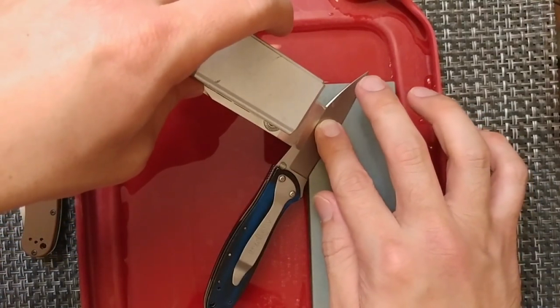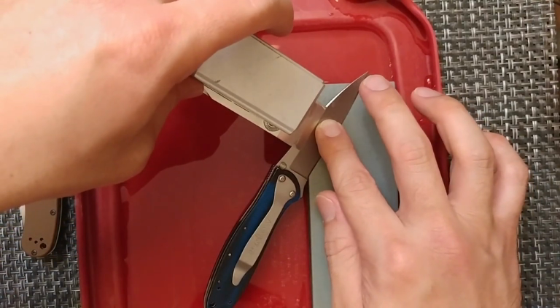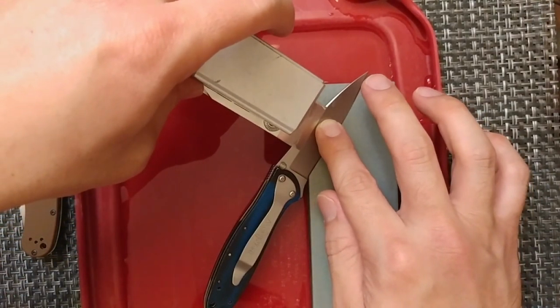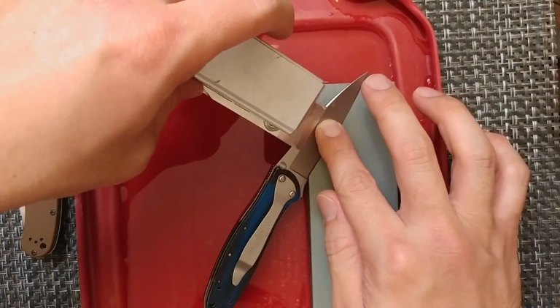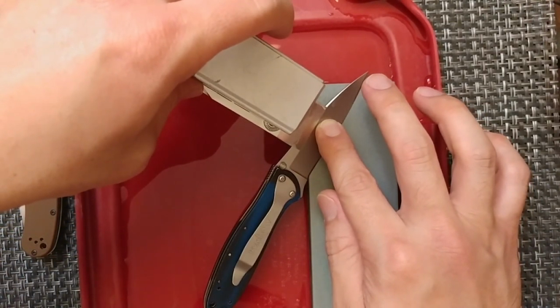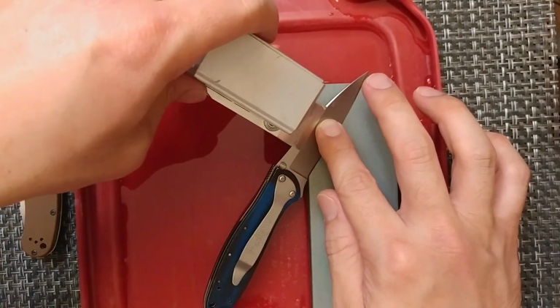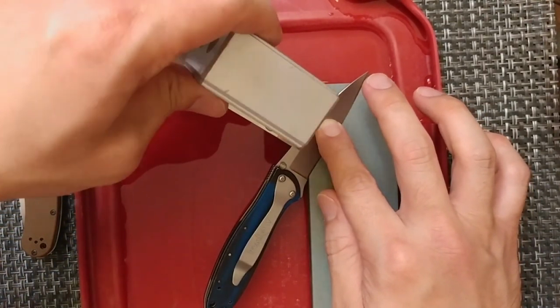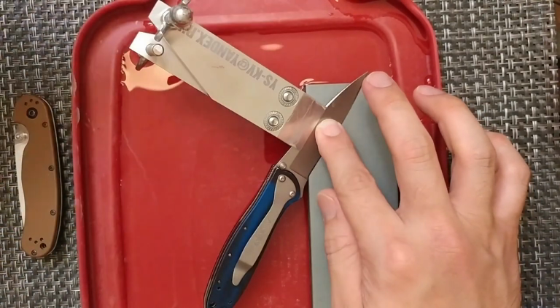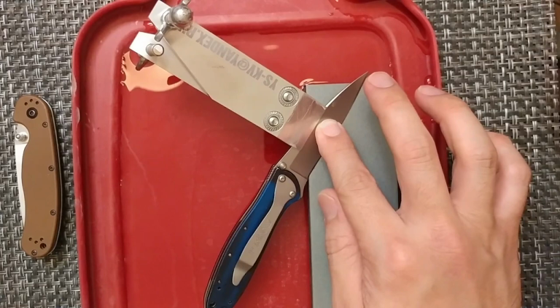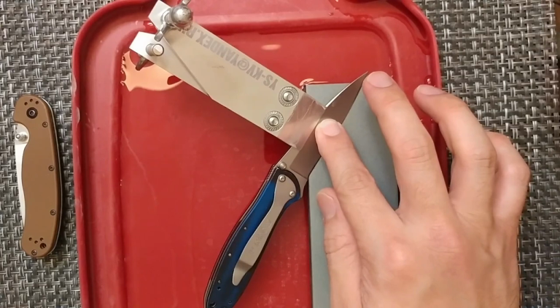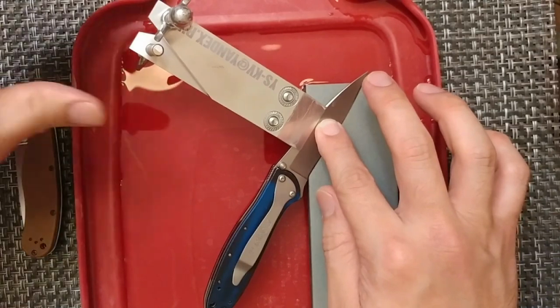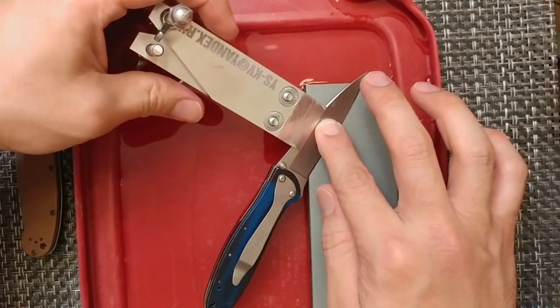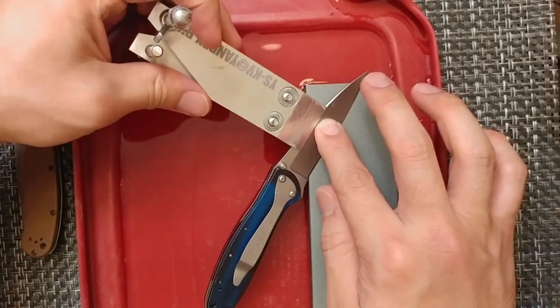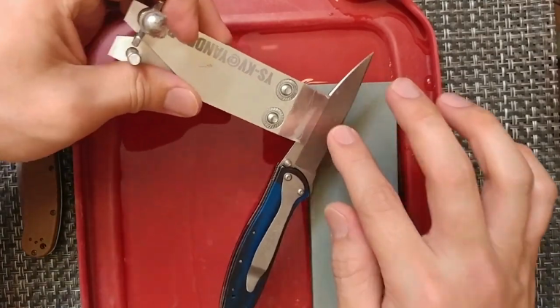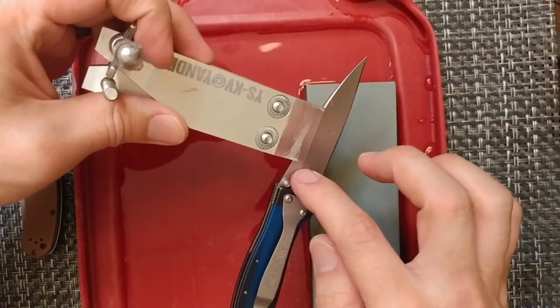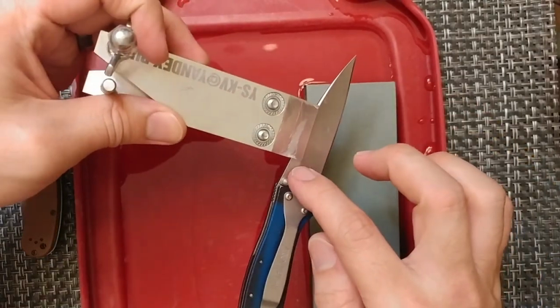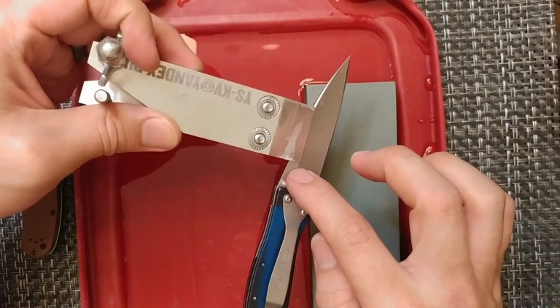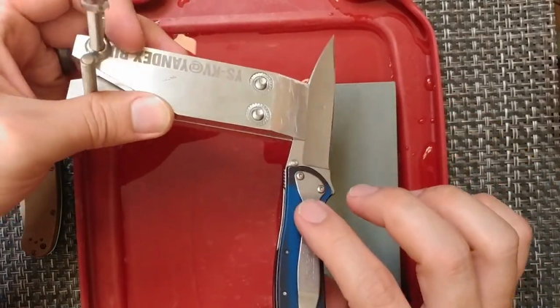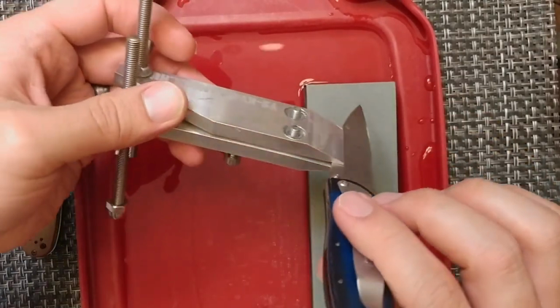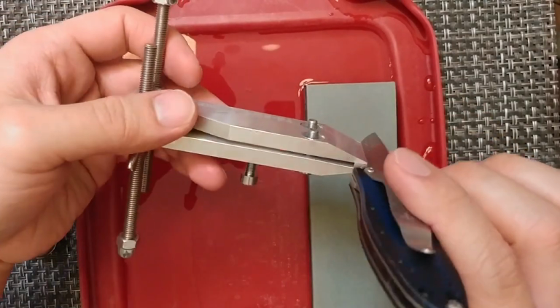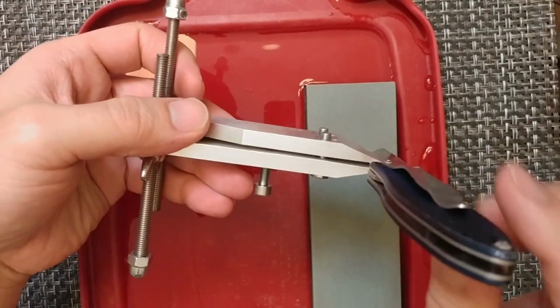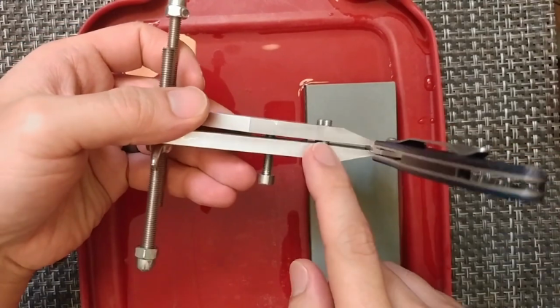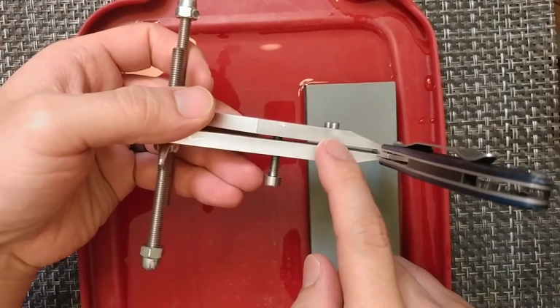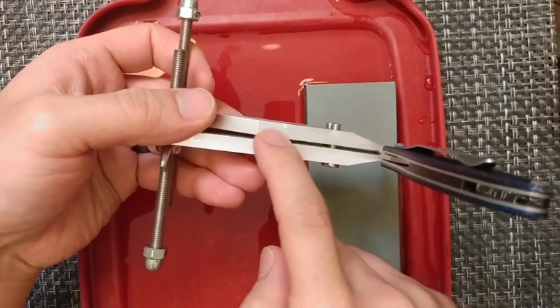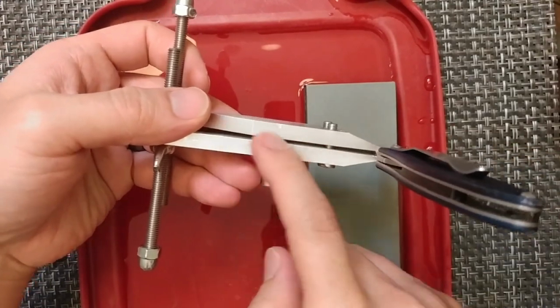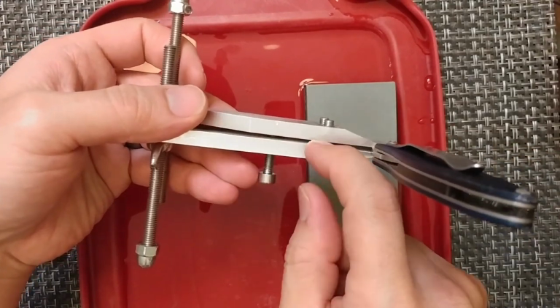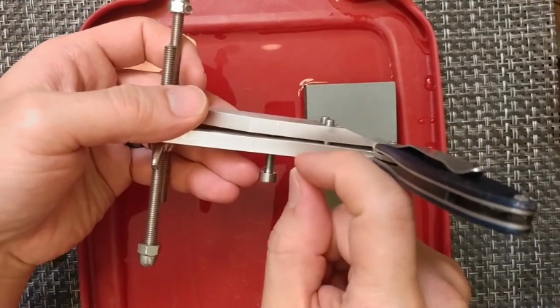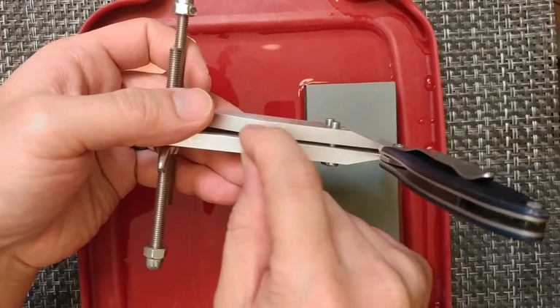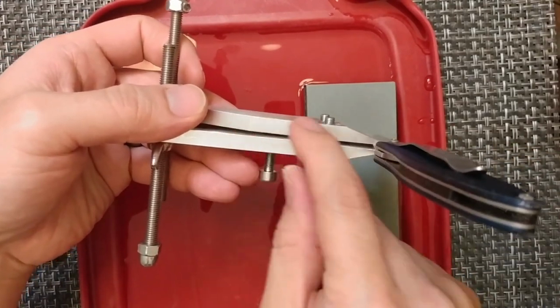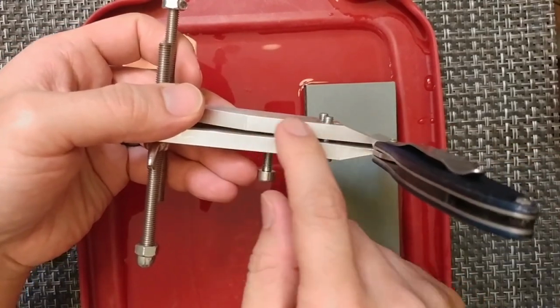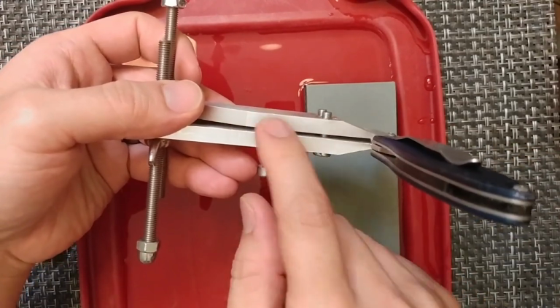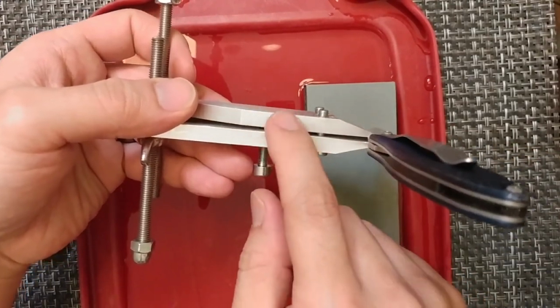Right now the angle cube is about $19.25. This particular knife is one with flats on it, so the system is going to be fairly even across each side.